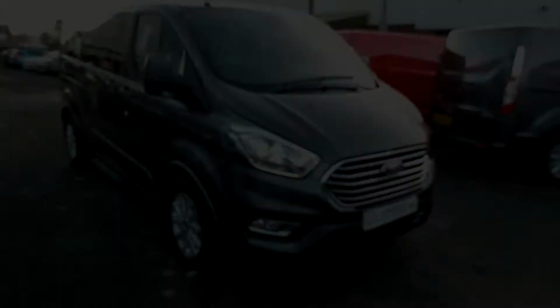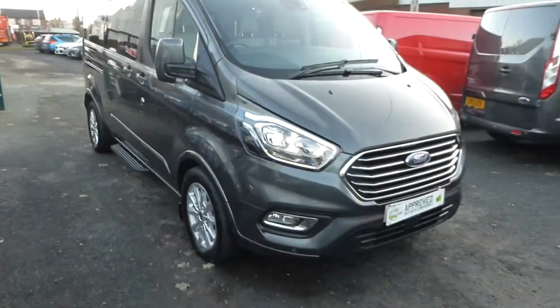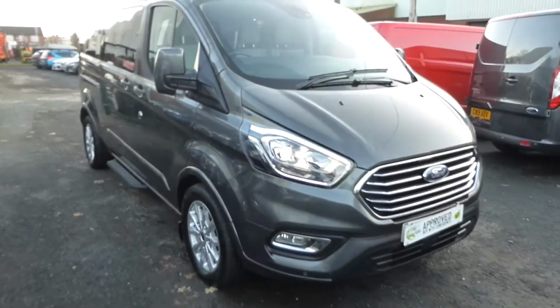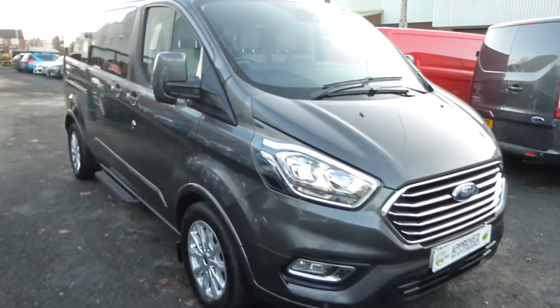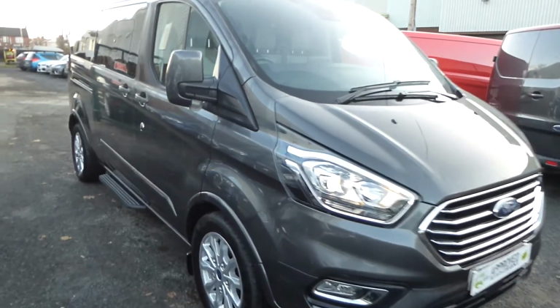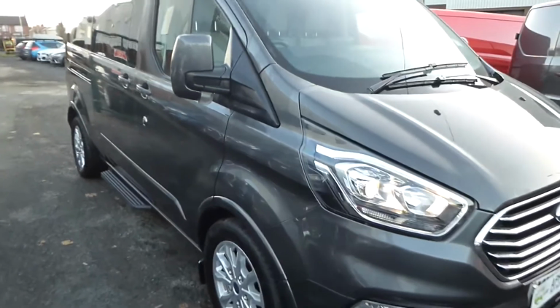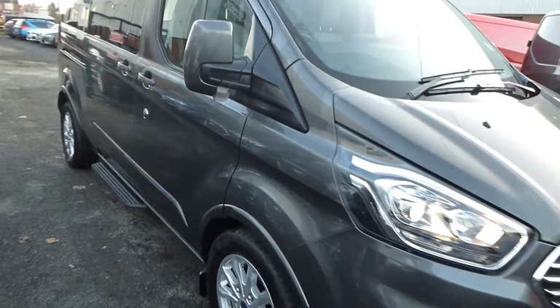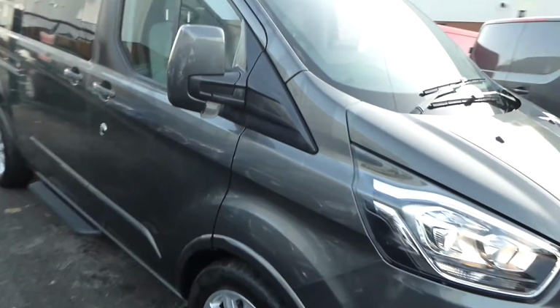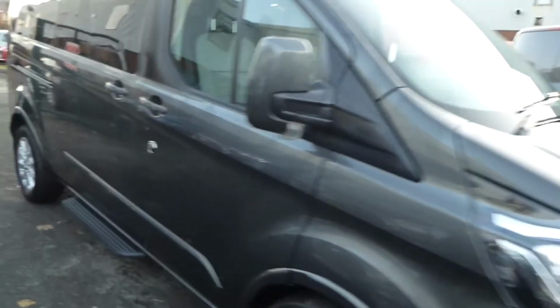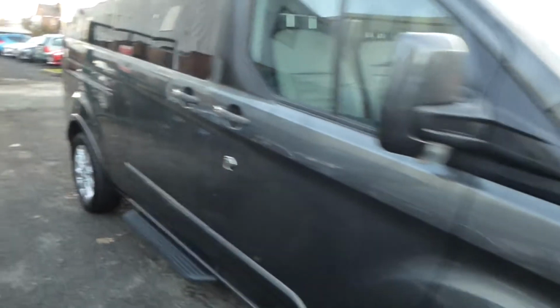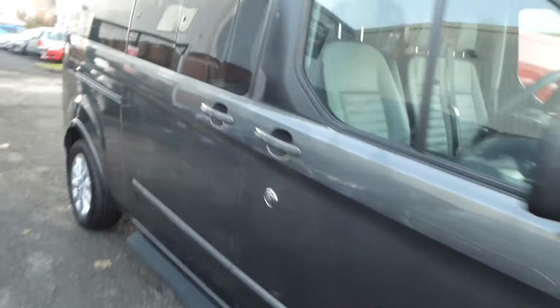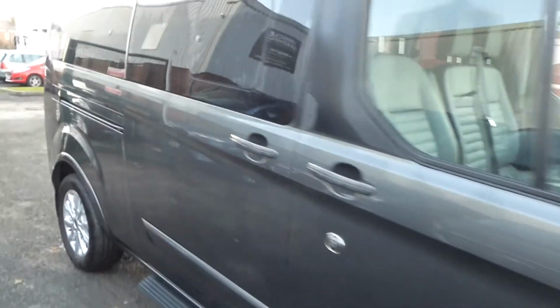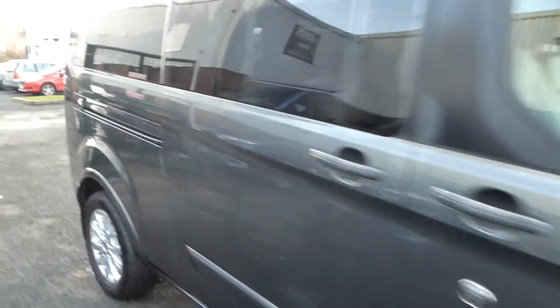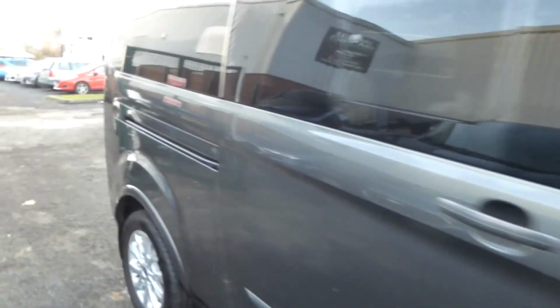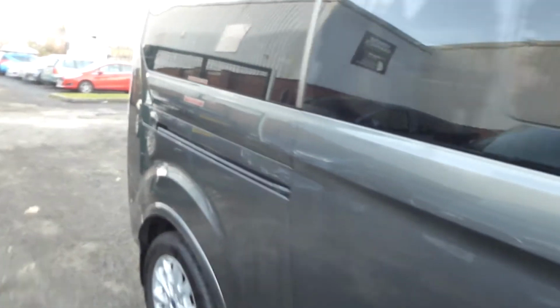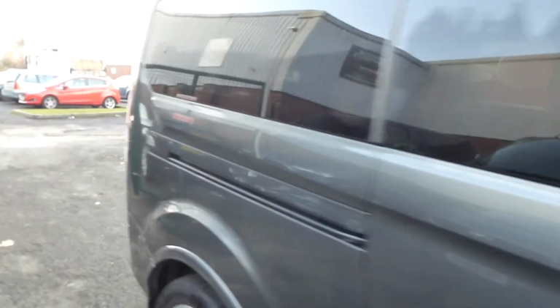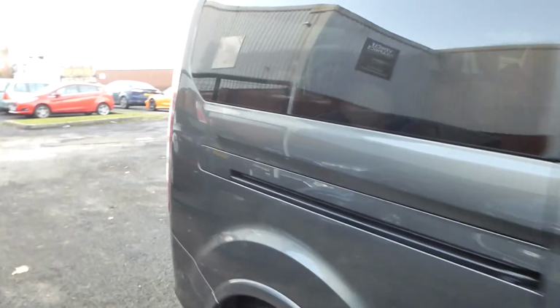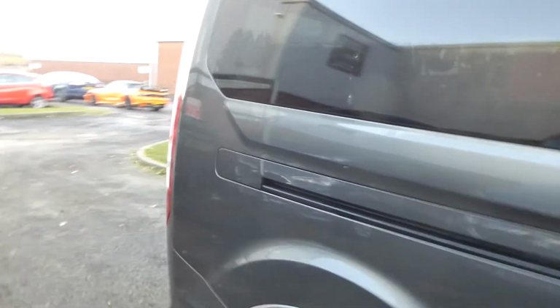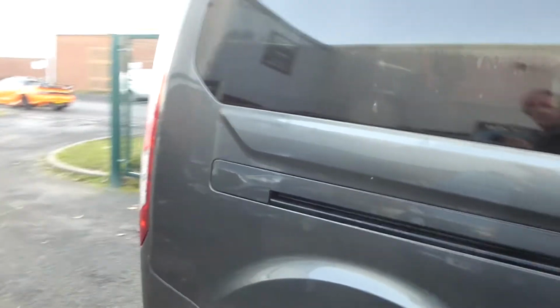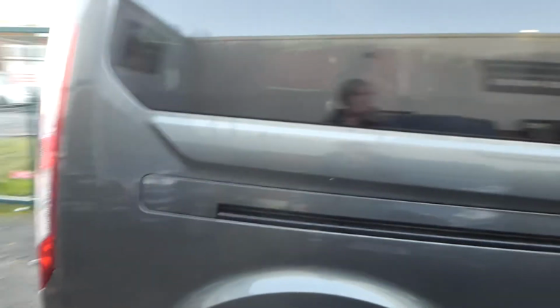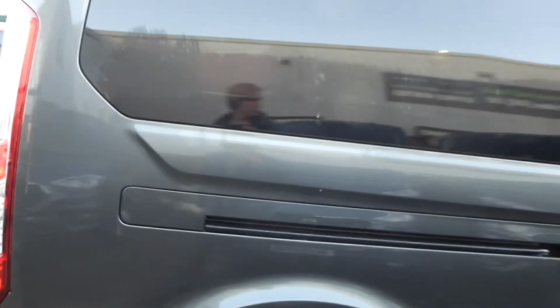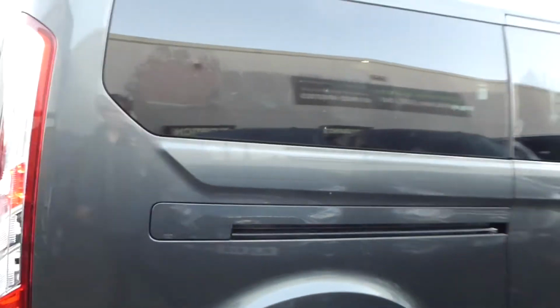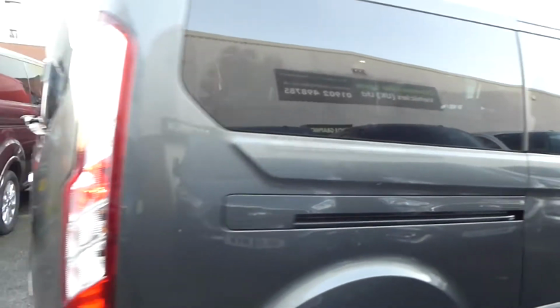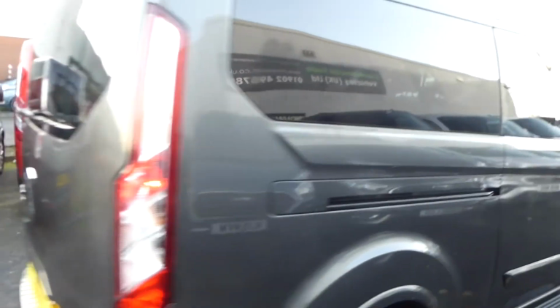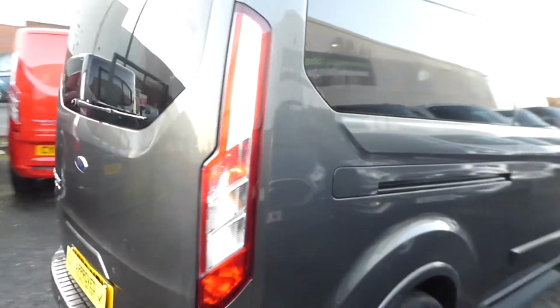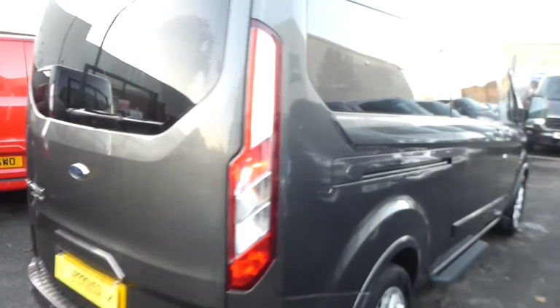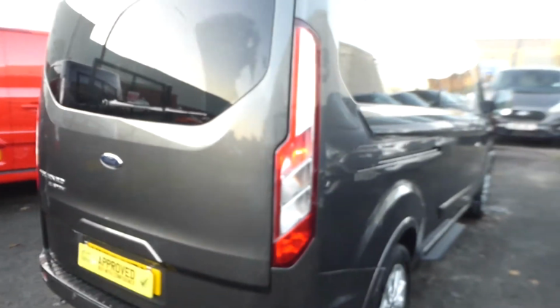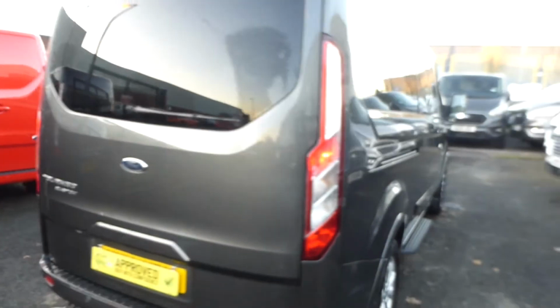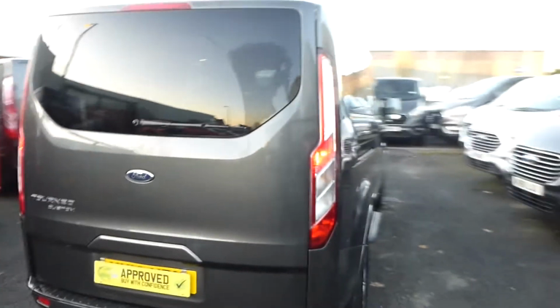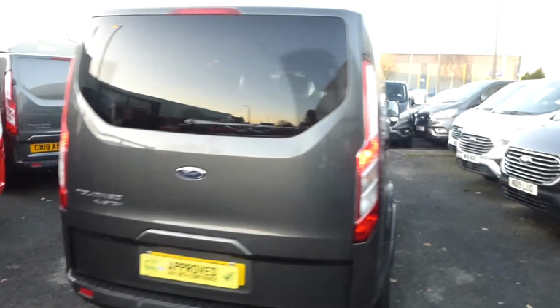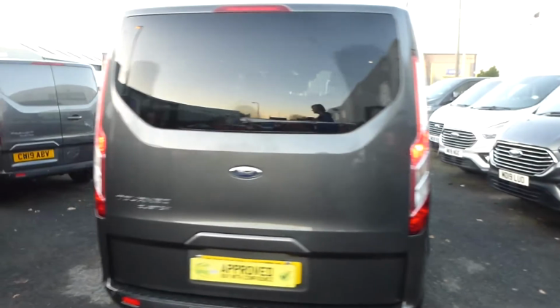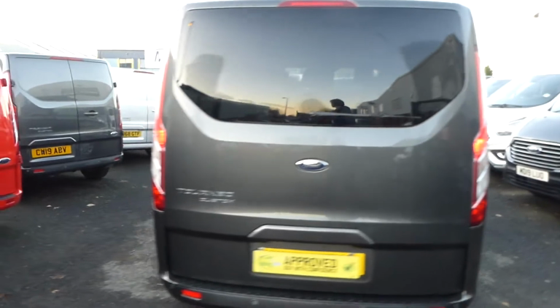Hello from Commercial Trade Vehicles. This is the Ford Tourneo Custom we have for sale. Registered in 2019, this vehicle is on the 19-plate. It is the Long Wheelbase Titanium Edition and comes with 9 seats.